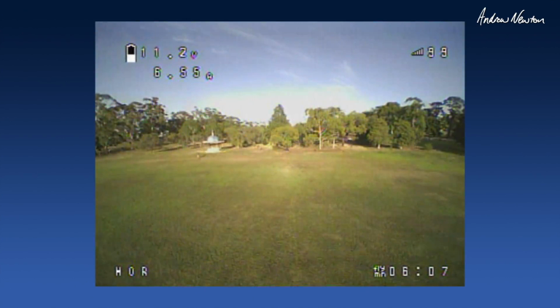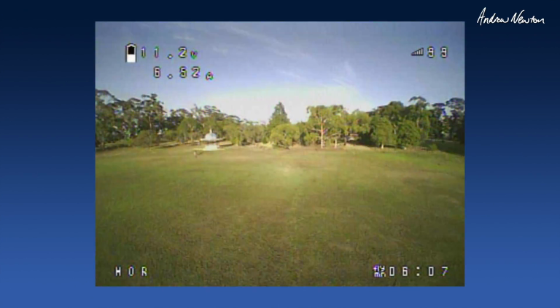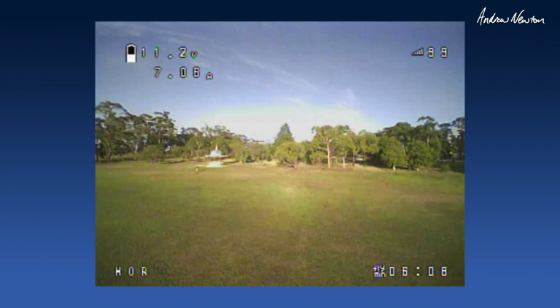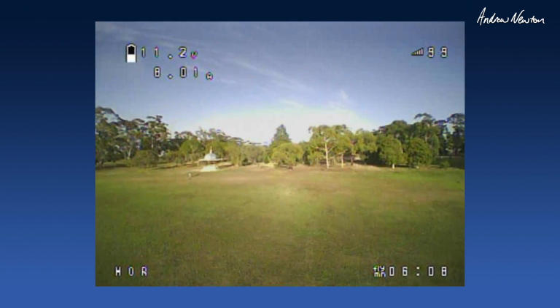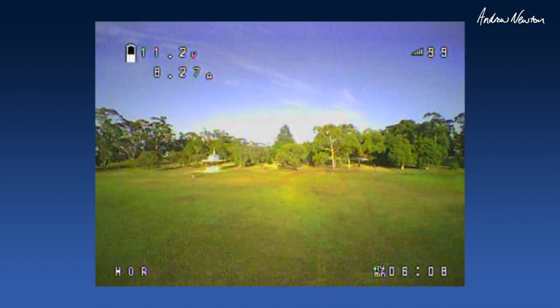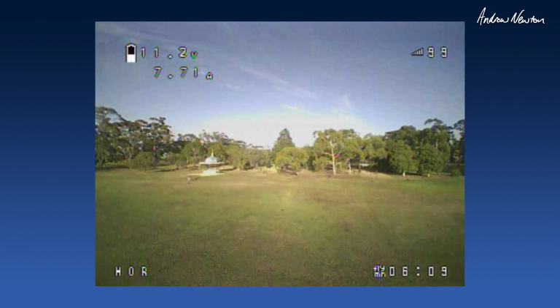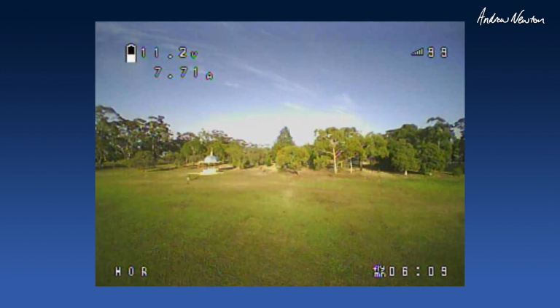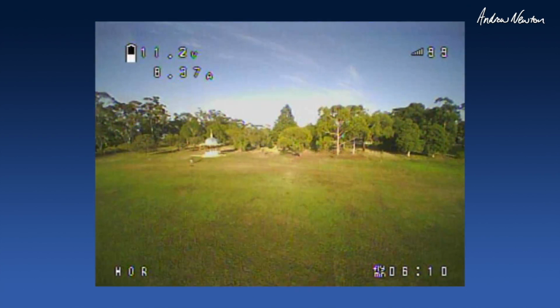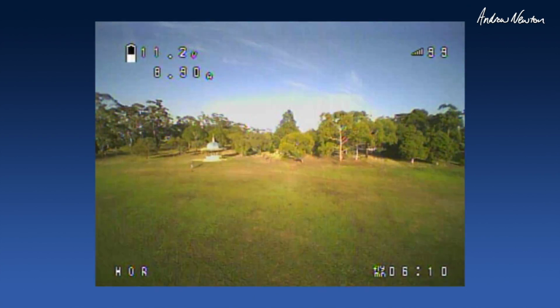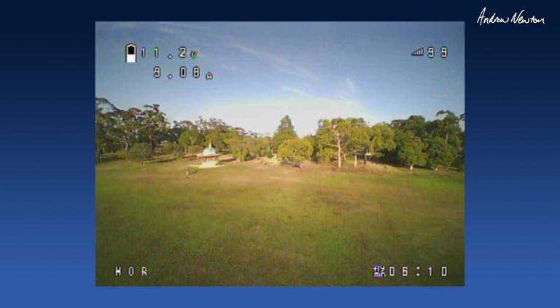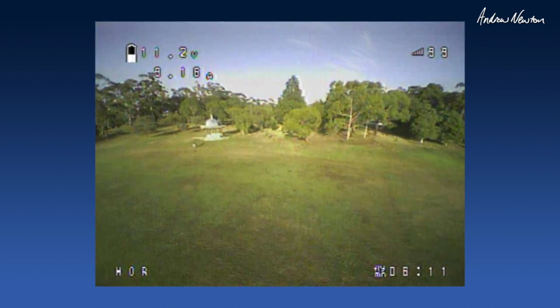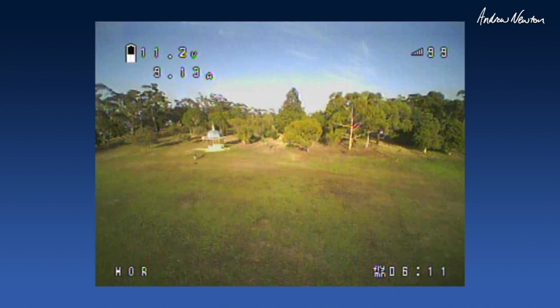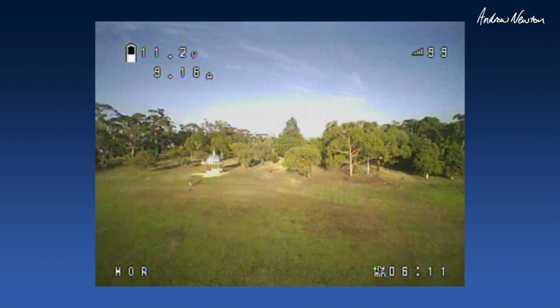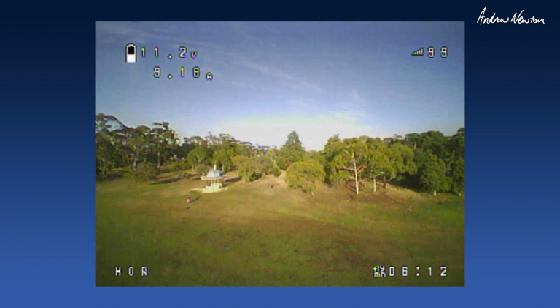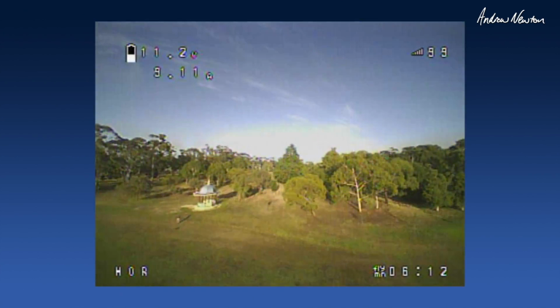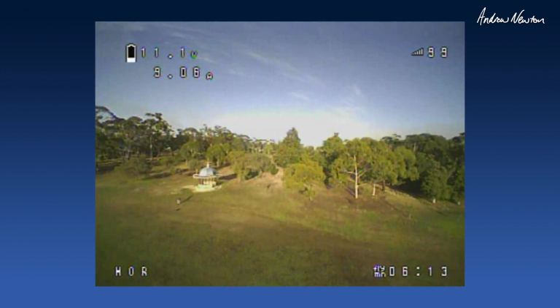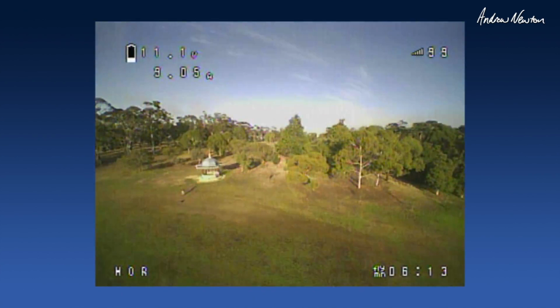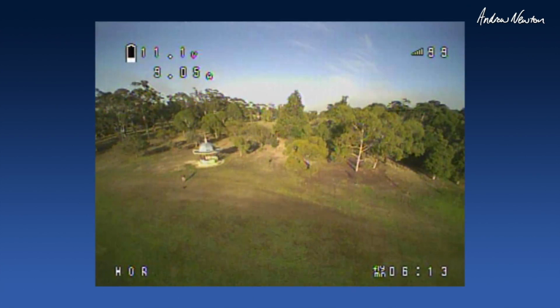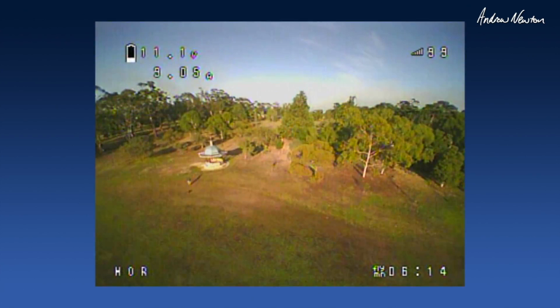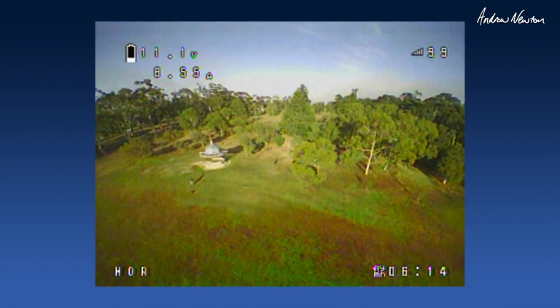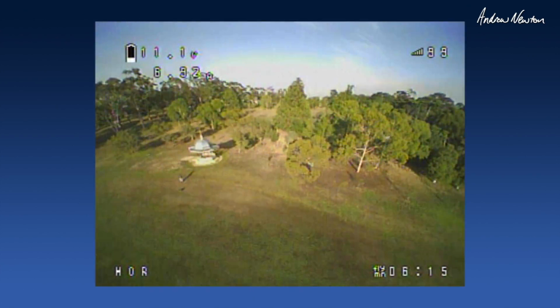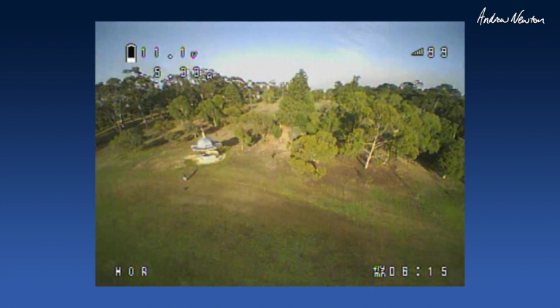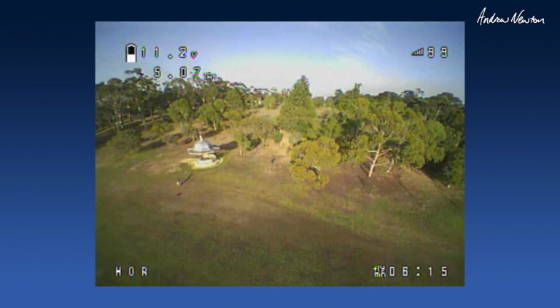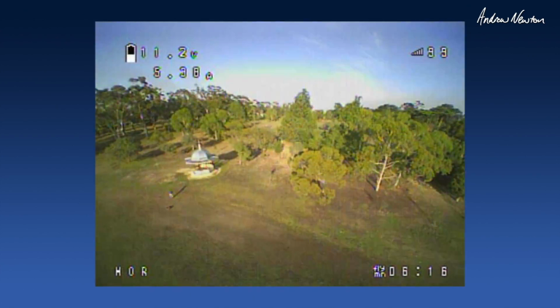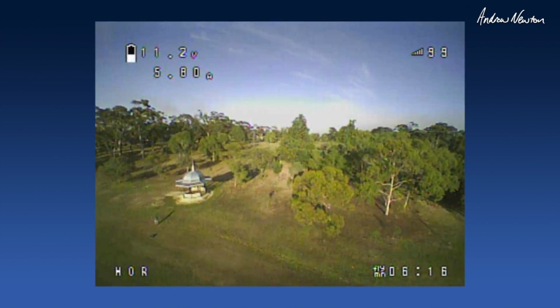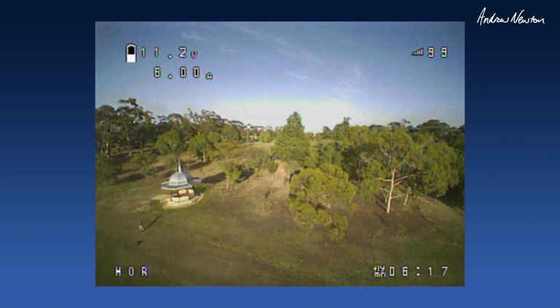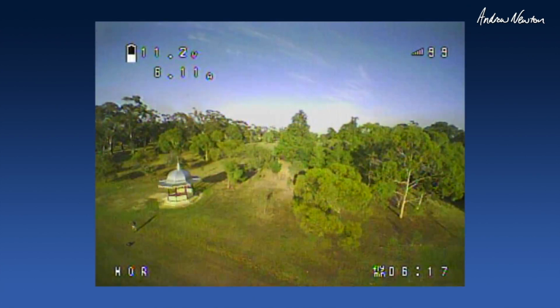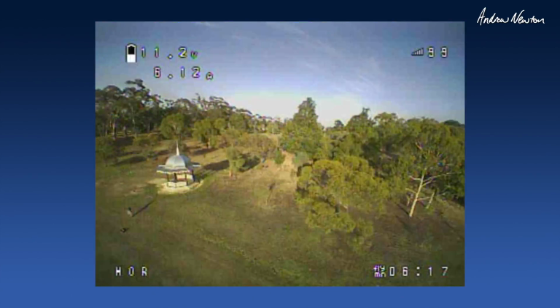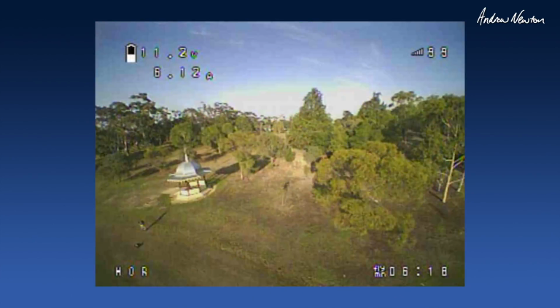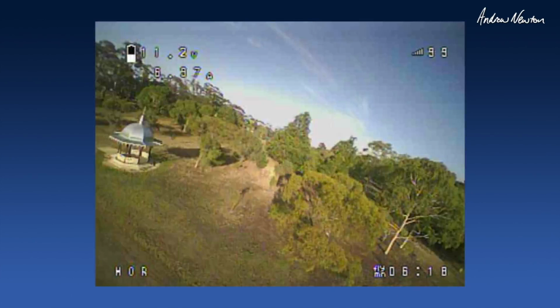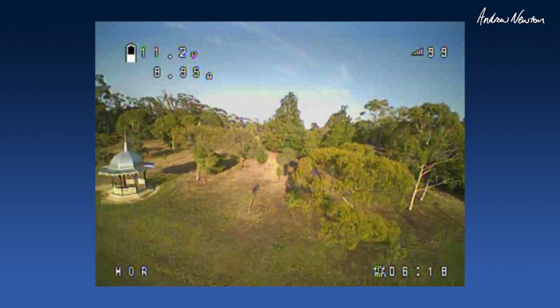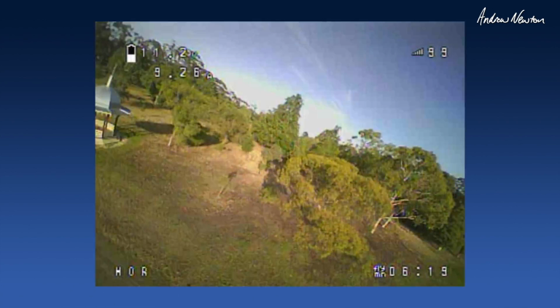I'm in horizon mode to try out the slider, which sort of tilts the airframe up and down instead of tilting the camera. And it starts to get into some weird out of control wobbles.